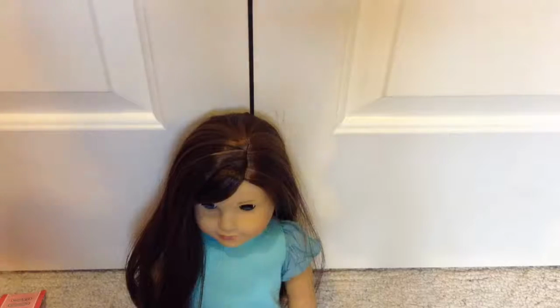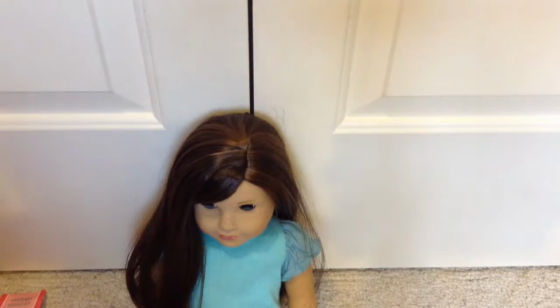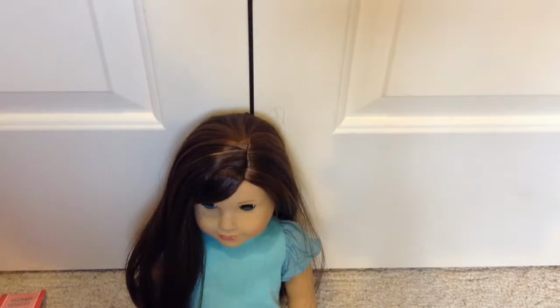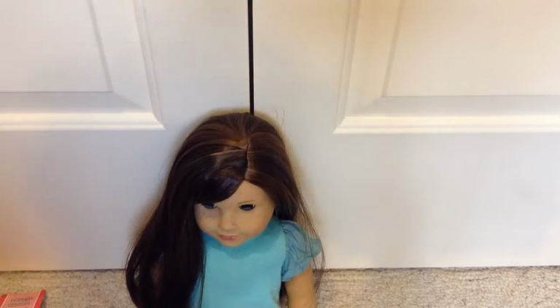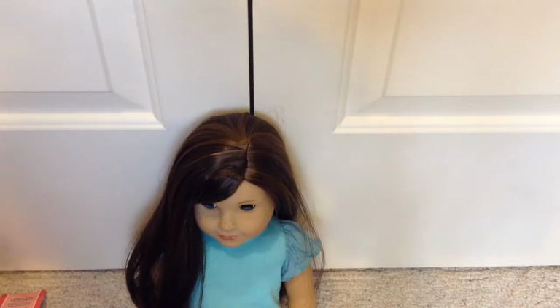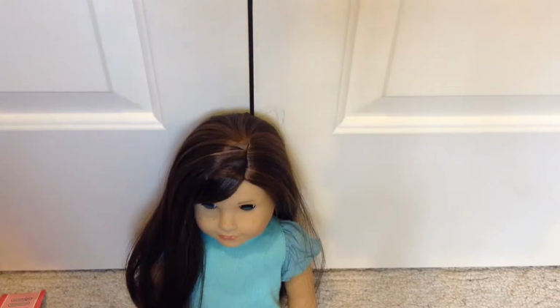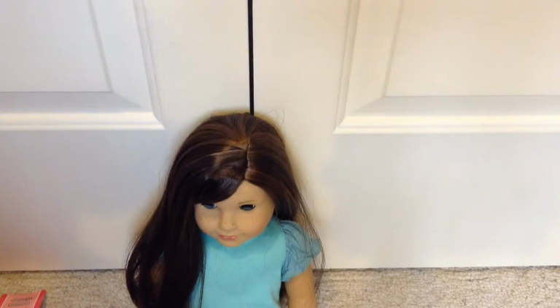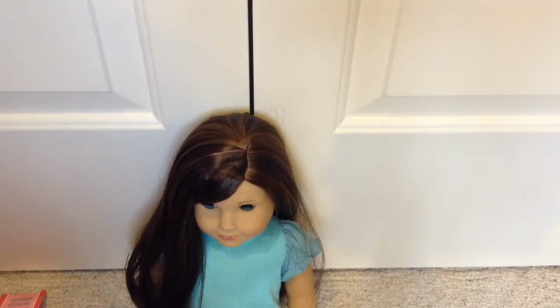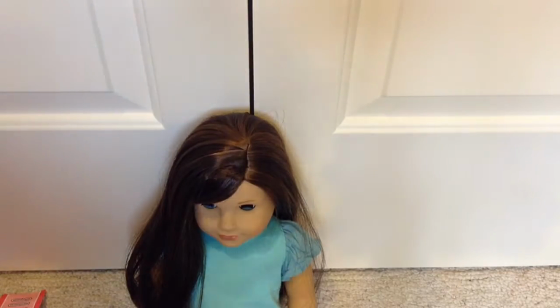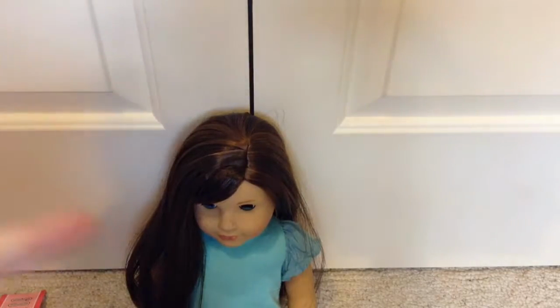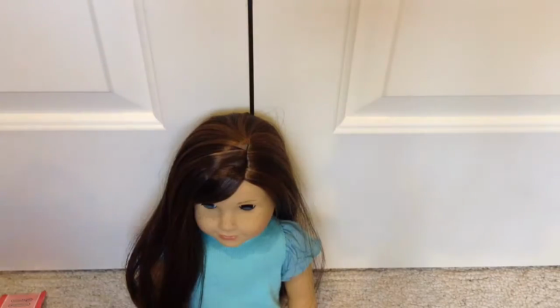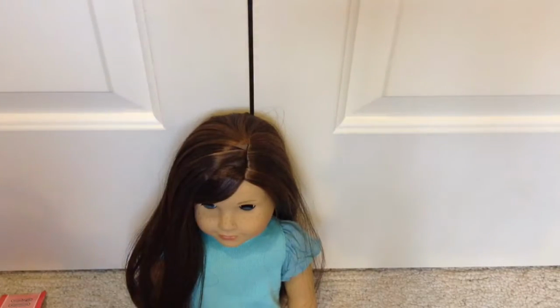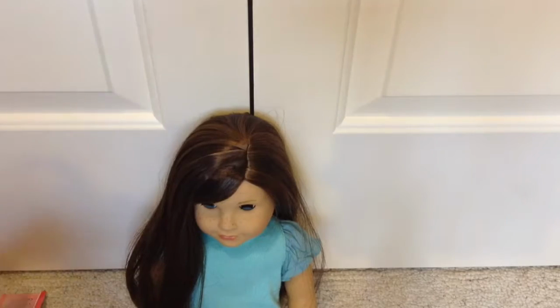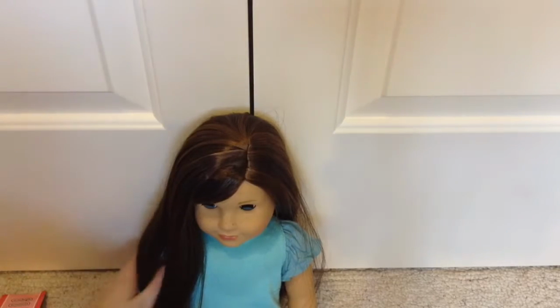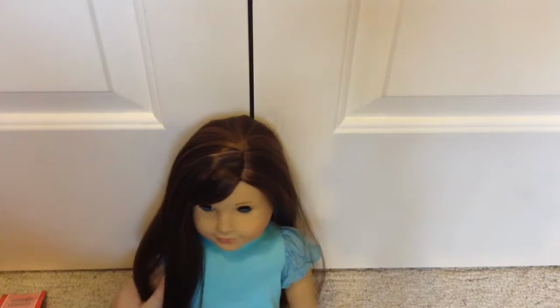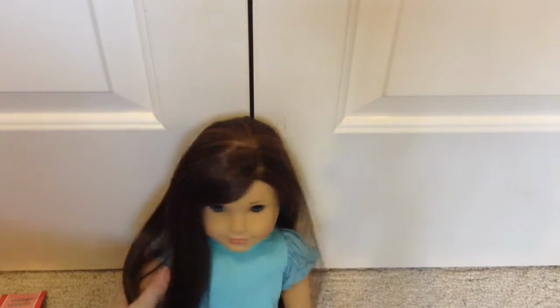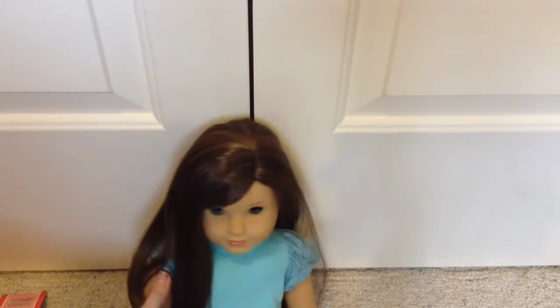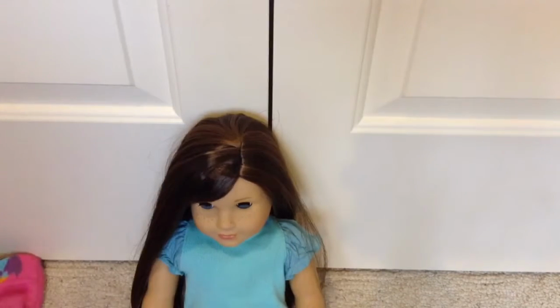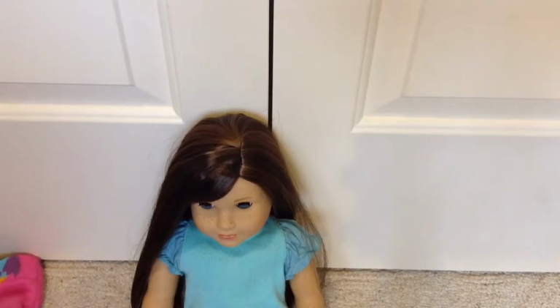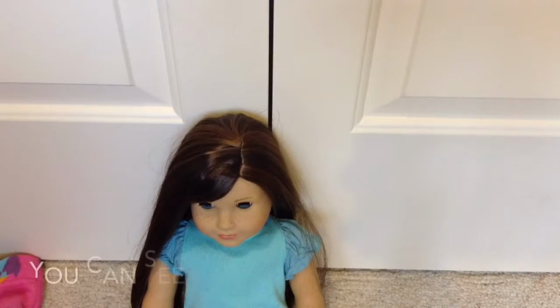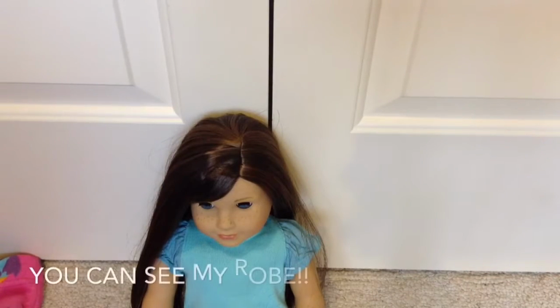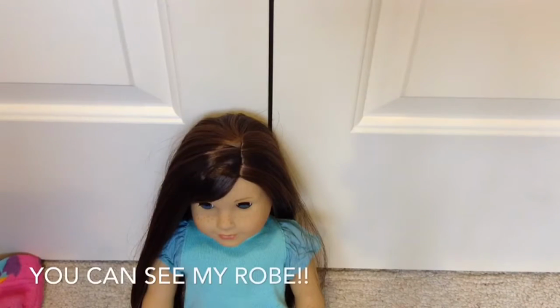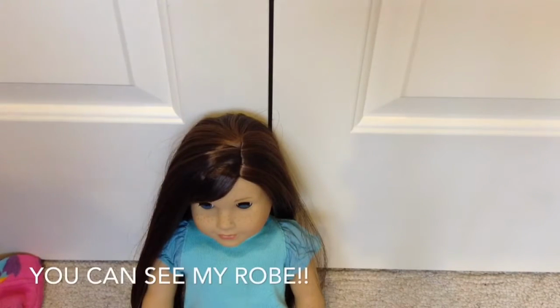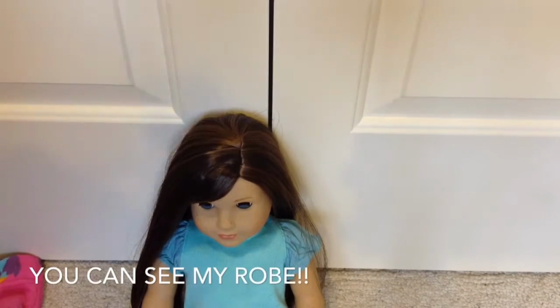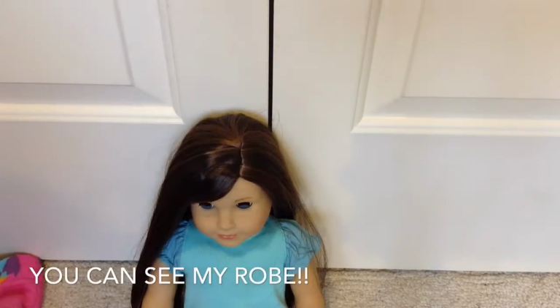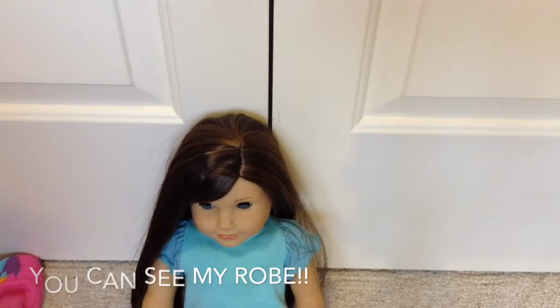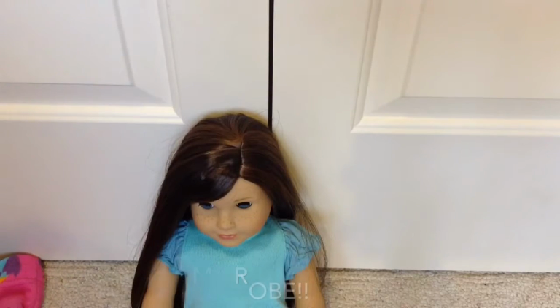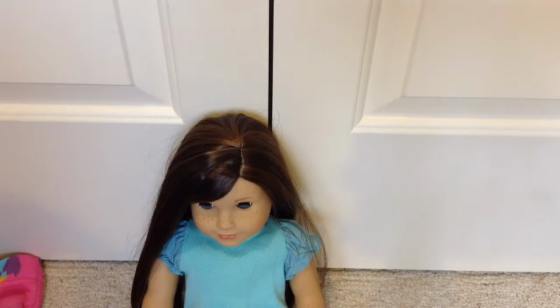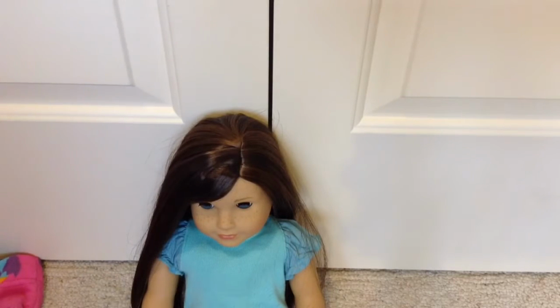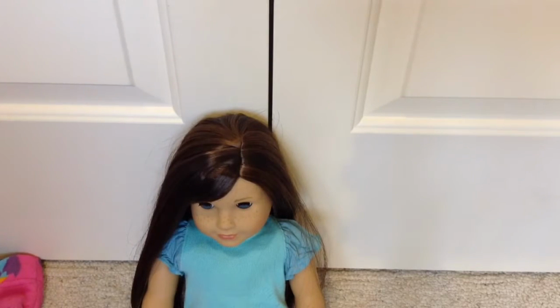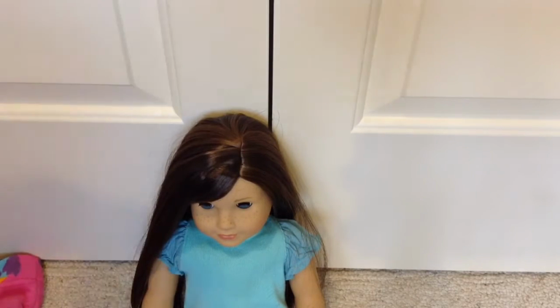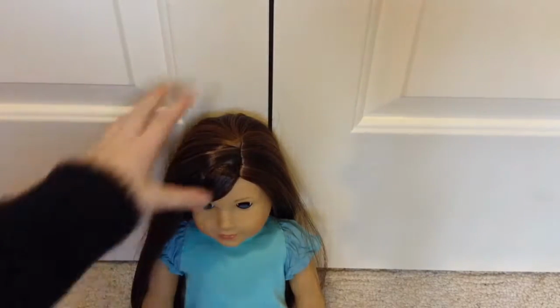Hey guys, it's Jillian and today is day two of dolla day. I'm going to be showing you guys how to do Grace's original hairstyle. You can do this hairstyle on any dolls you want, except for boy dolls and stuff because it wouldn't work on their hair.